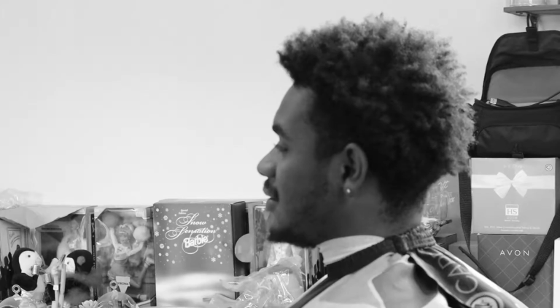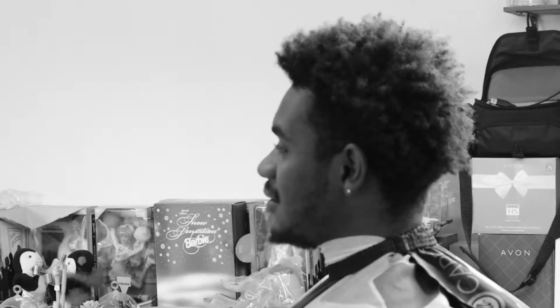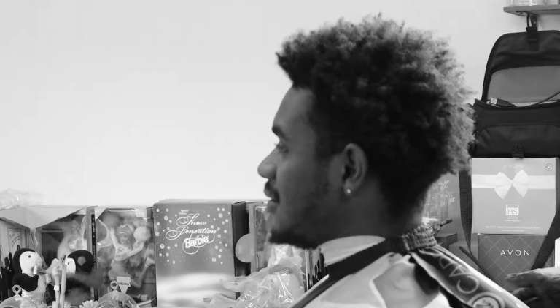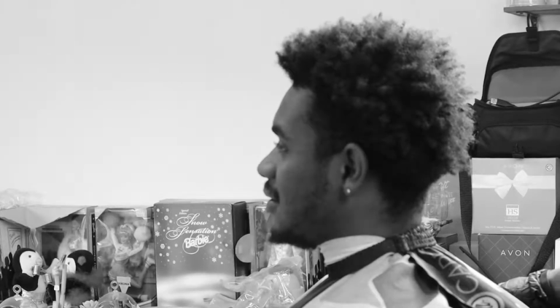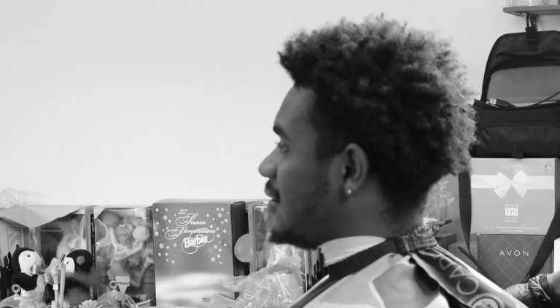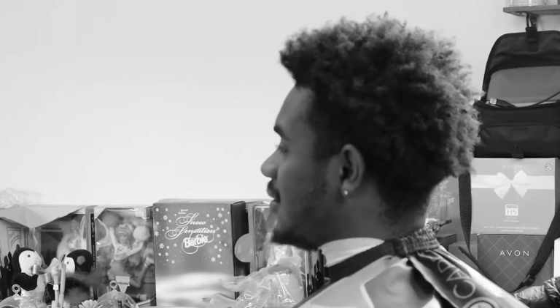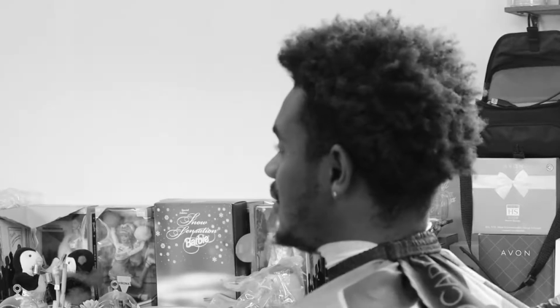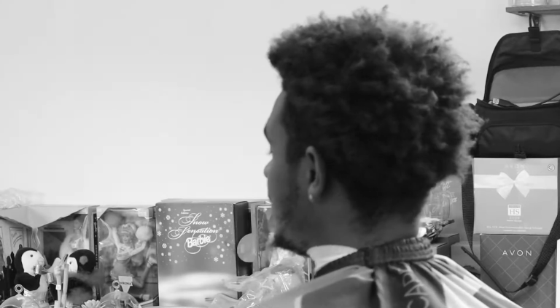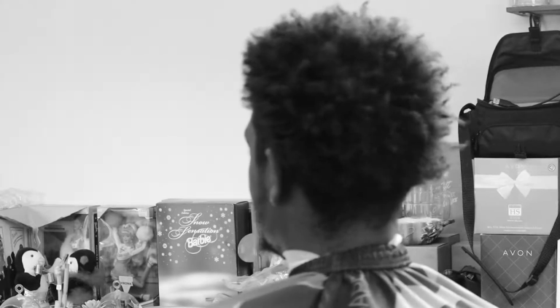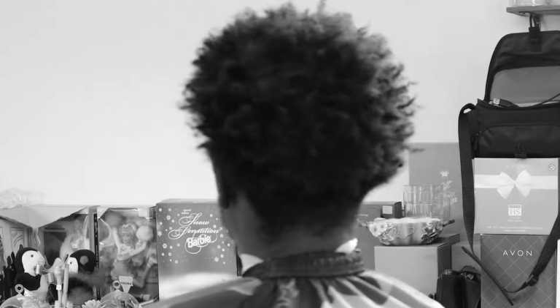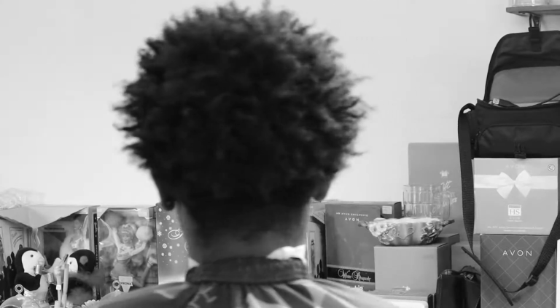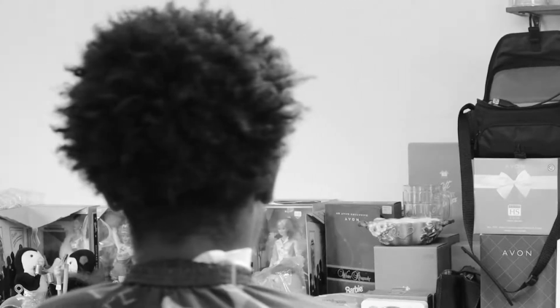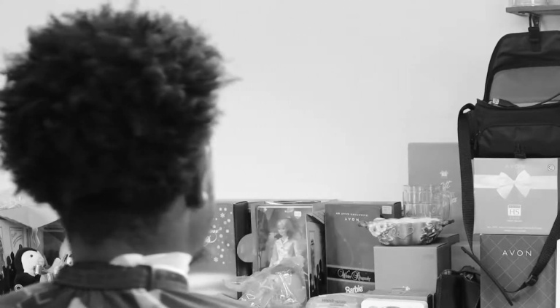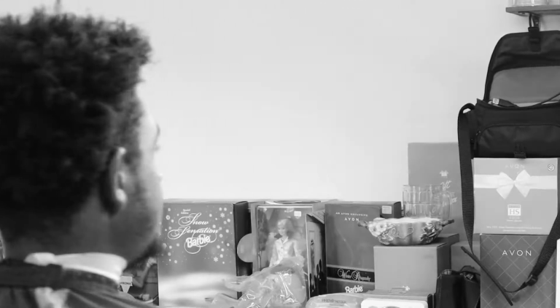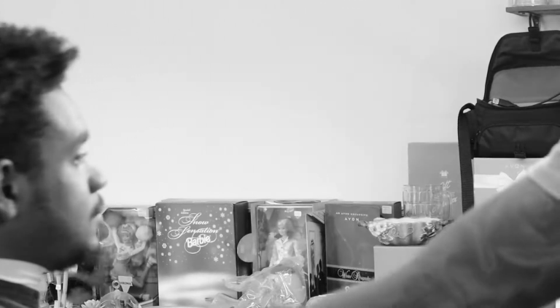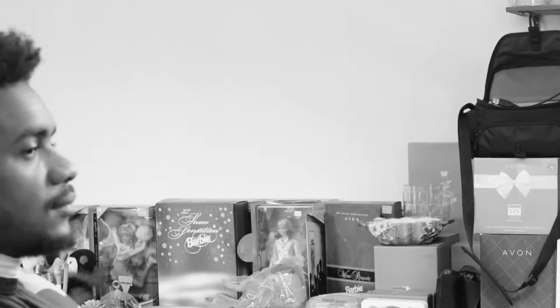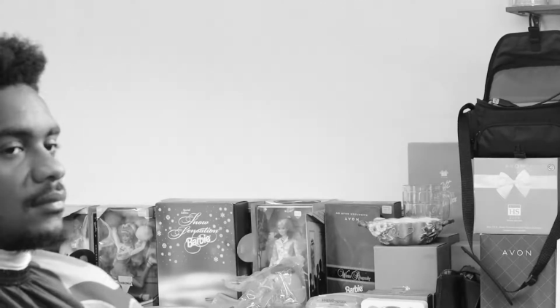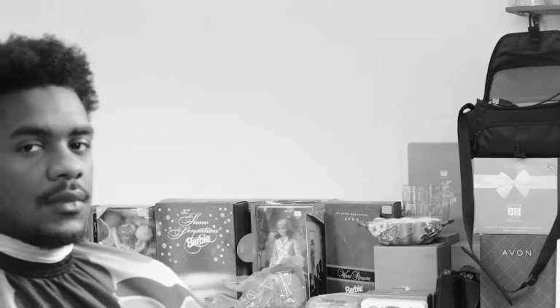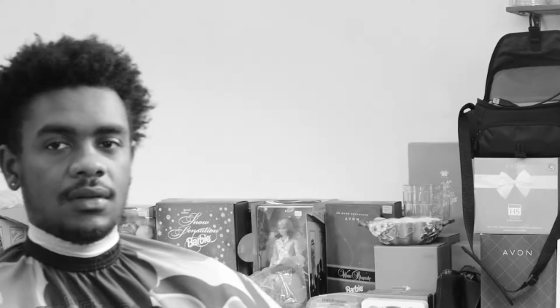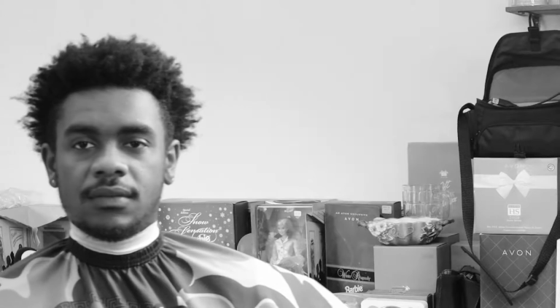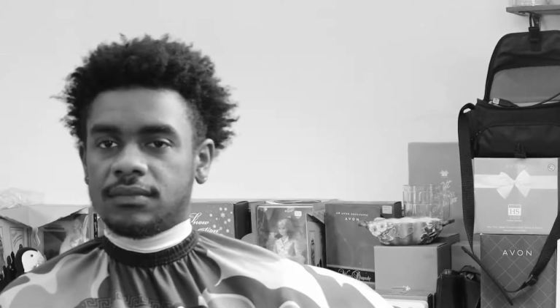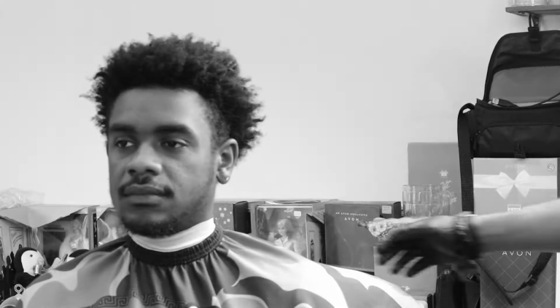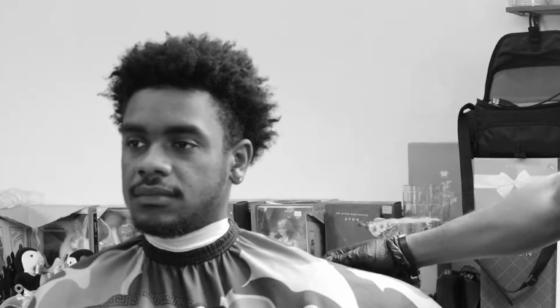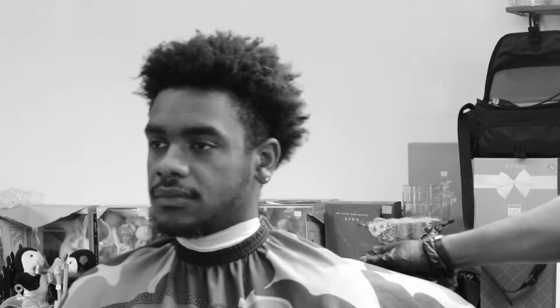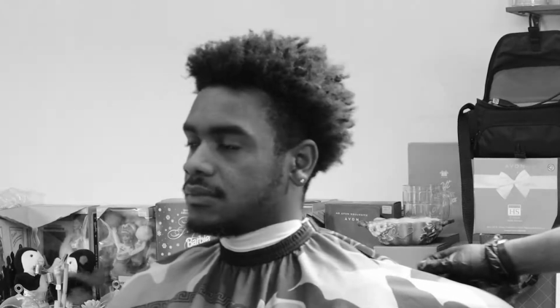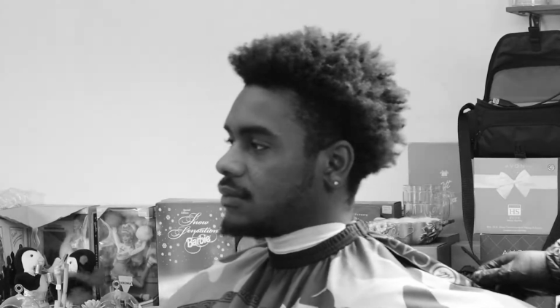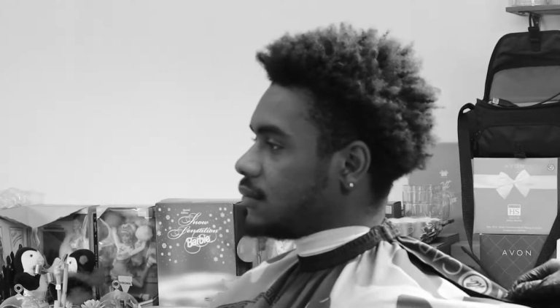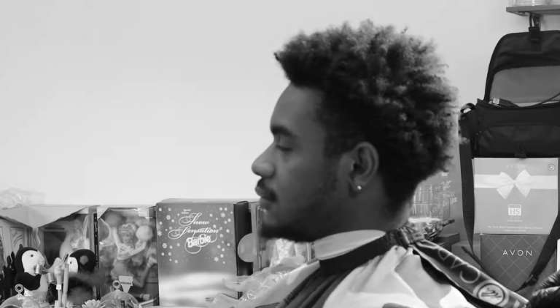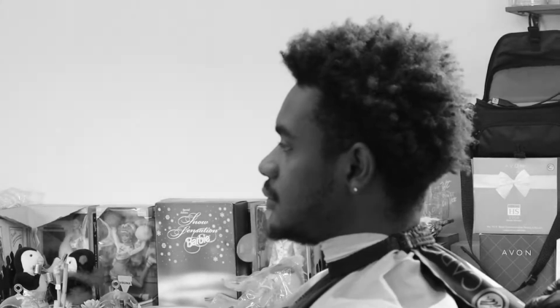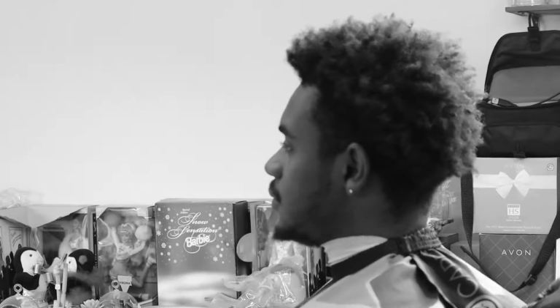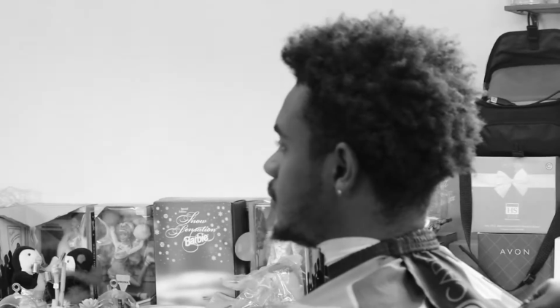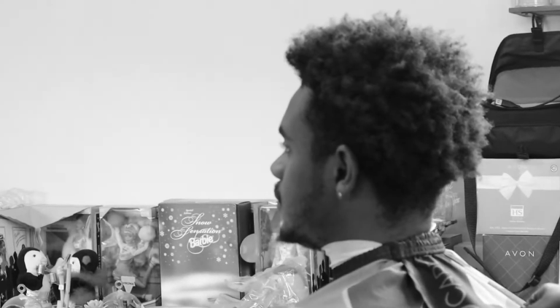My client is struggling right now — he hasn't had a haircut in about two months. But as barbers, we're gonna get clients who come in after two or three months, and it's our job to shake them back and give them the confidence that they deserve and need.